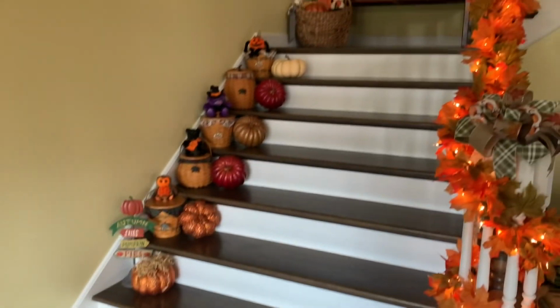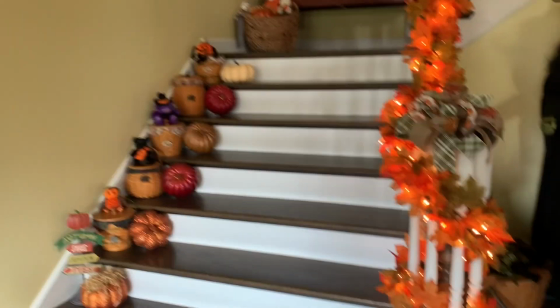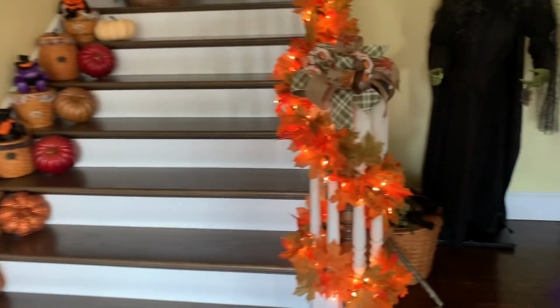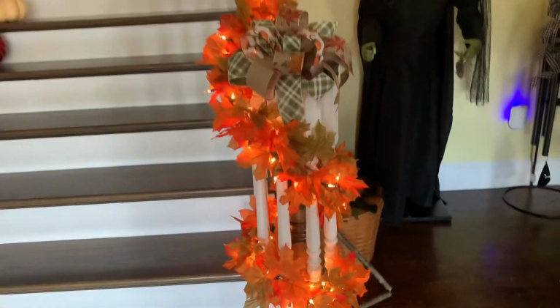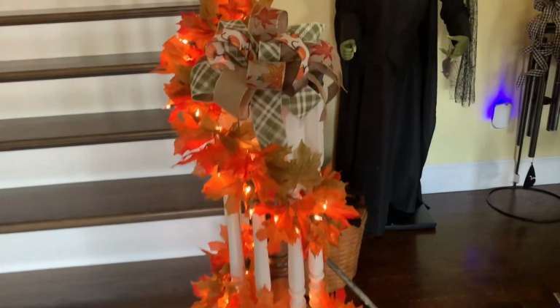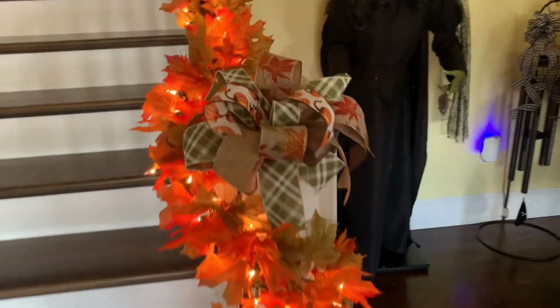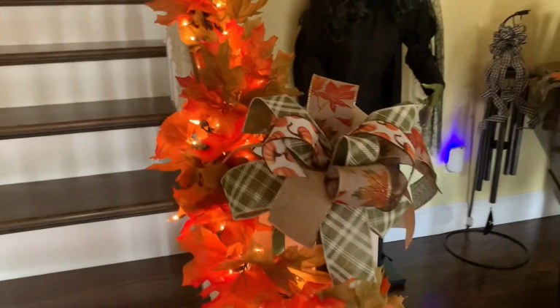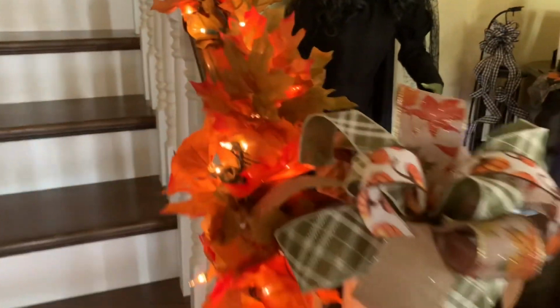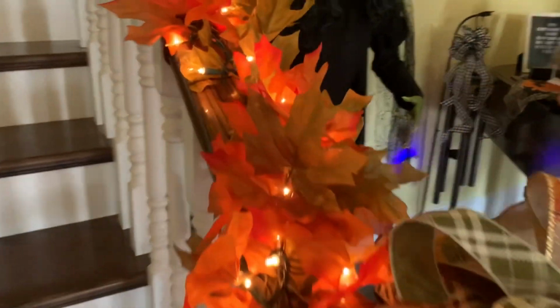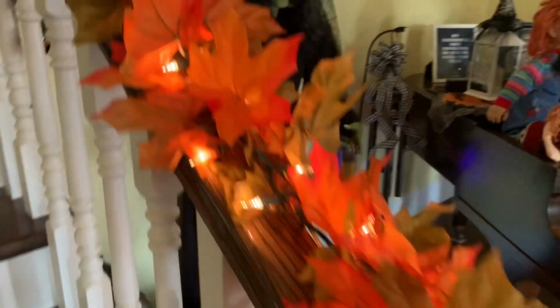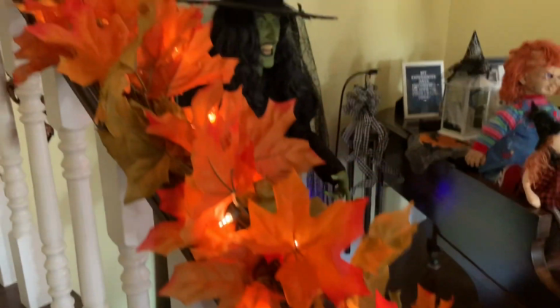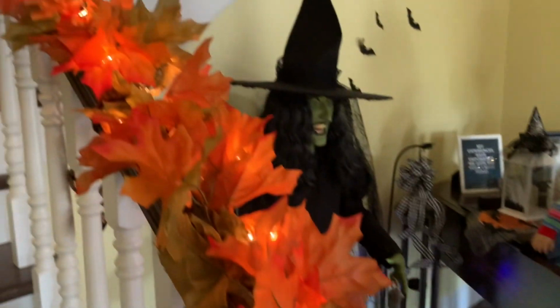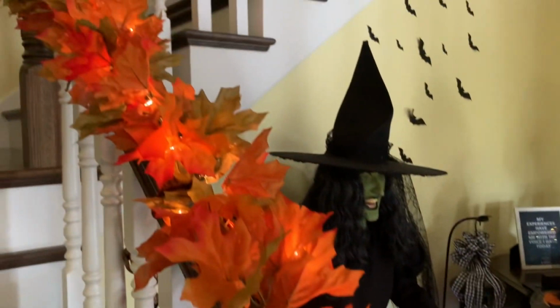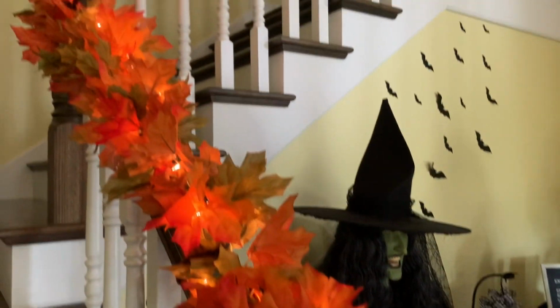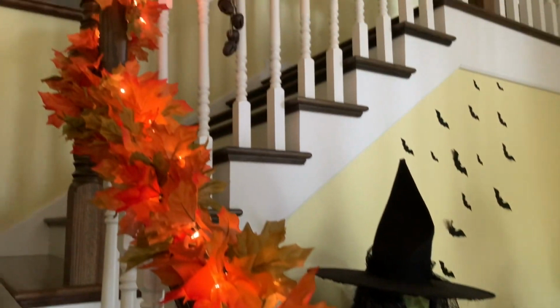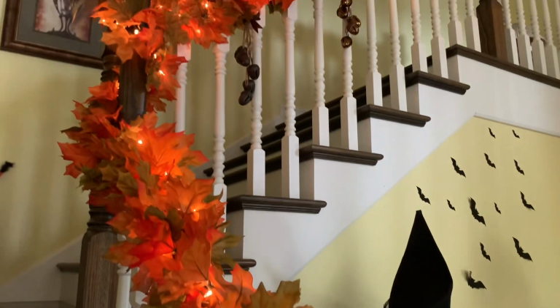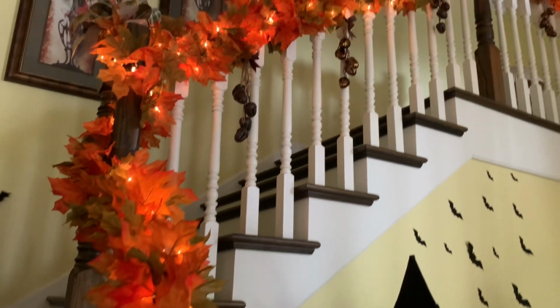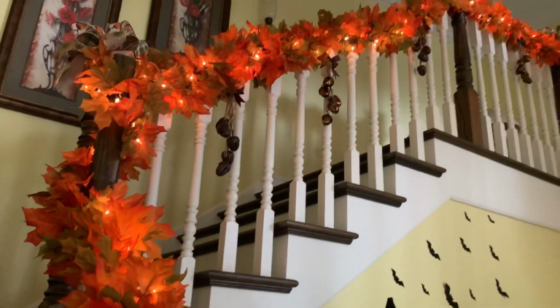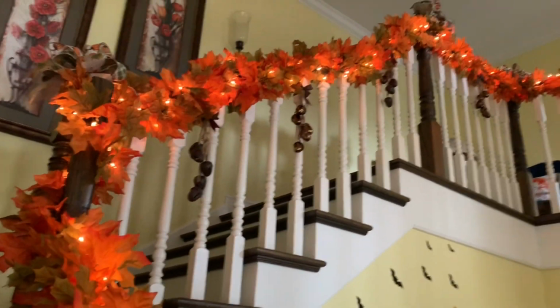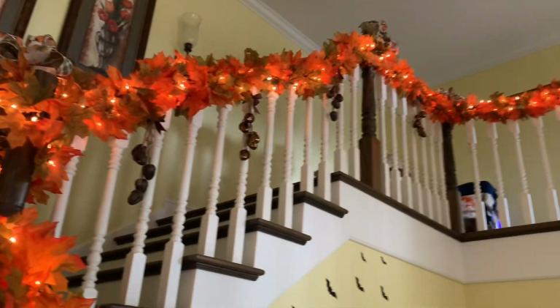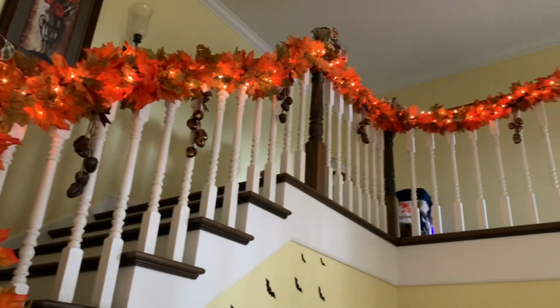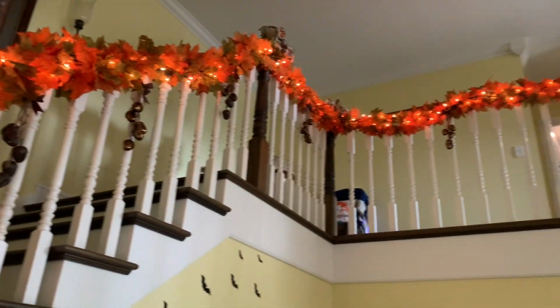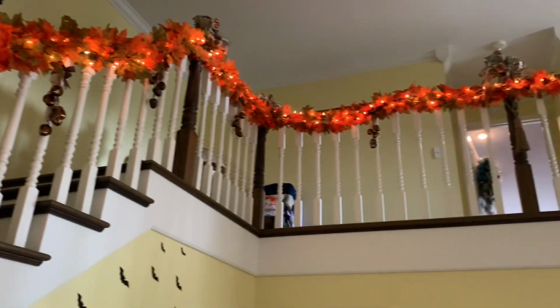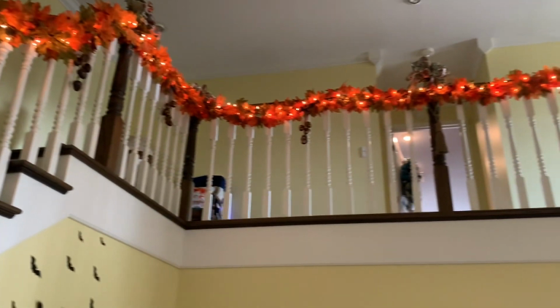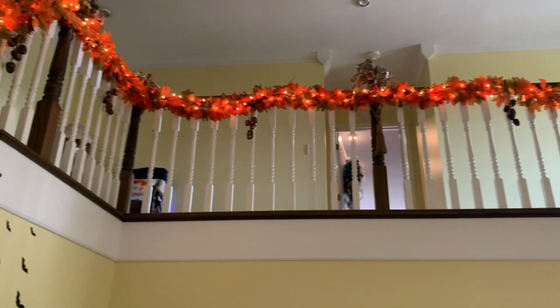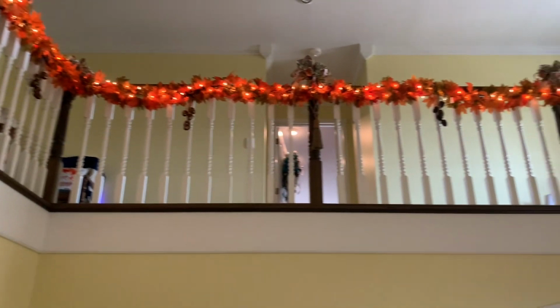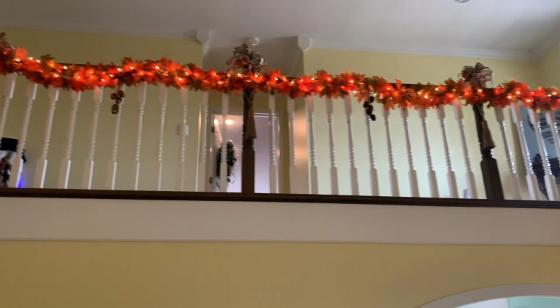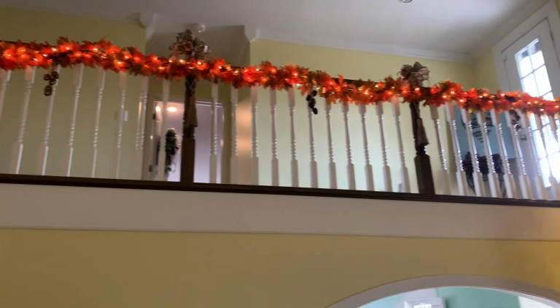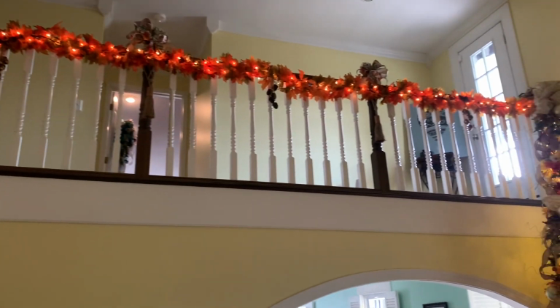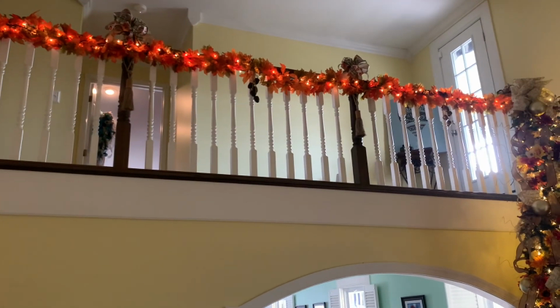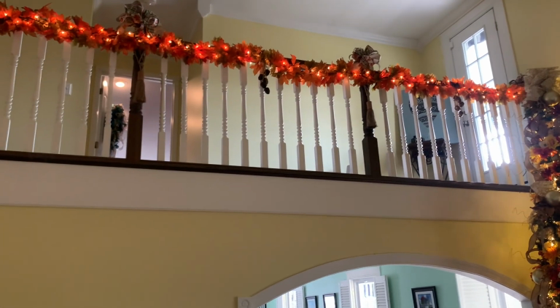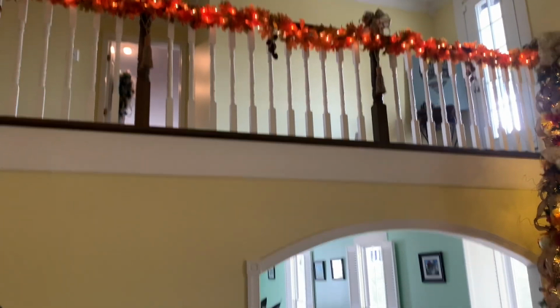I love the steps and the baskets. I made those bows — I made one for each post. I added the lights to the garland from Hobby Lobby, and then those little pine cones hanging are from Hobby Lobby also.